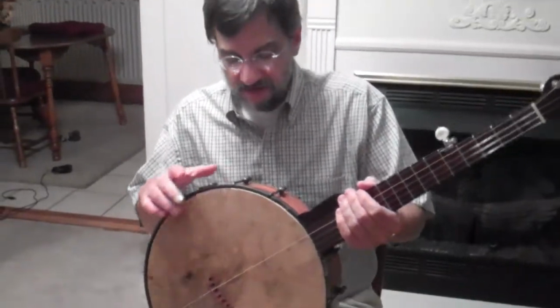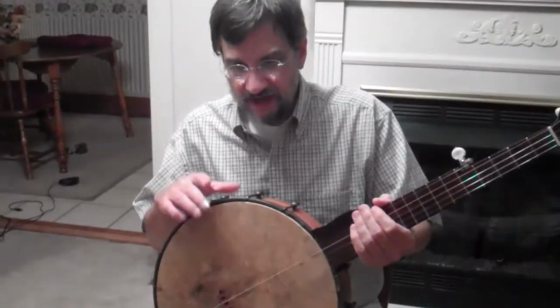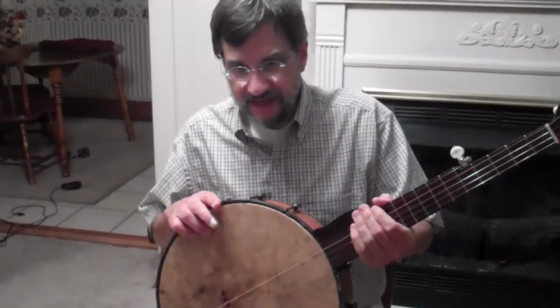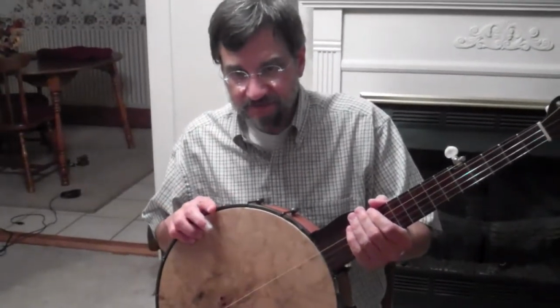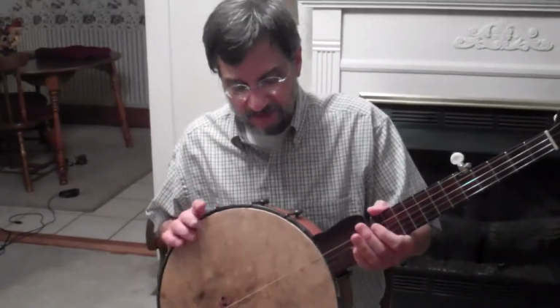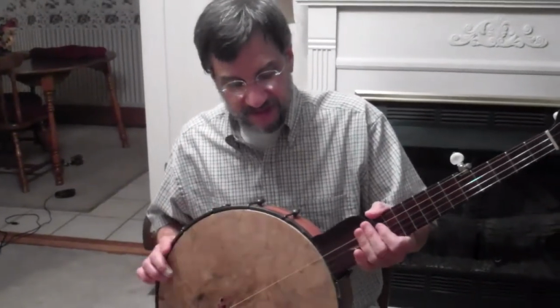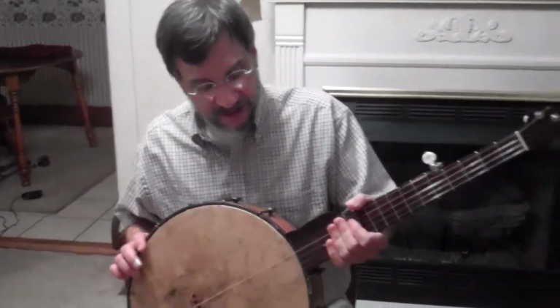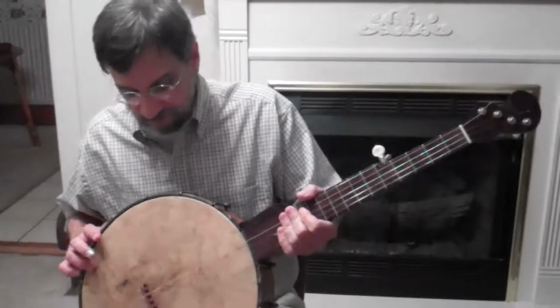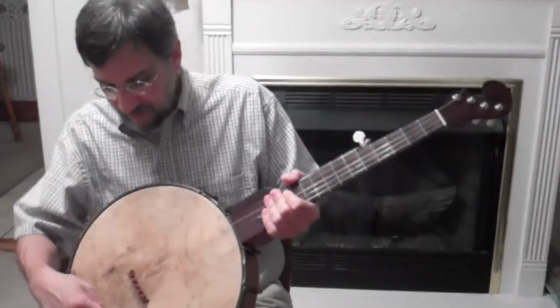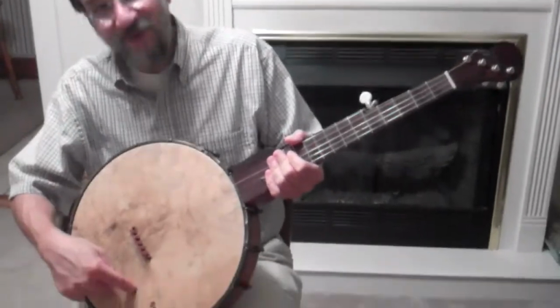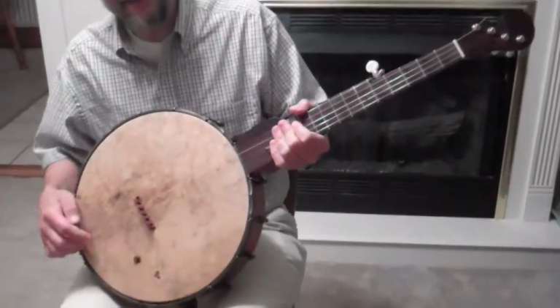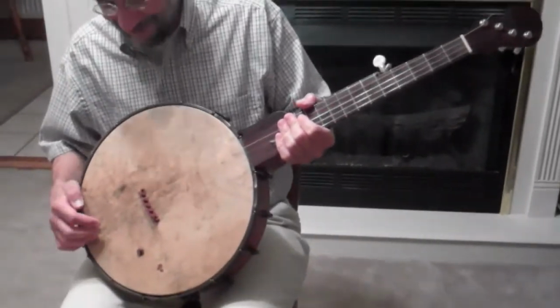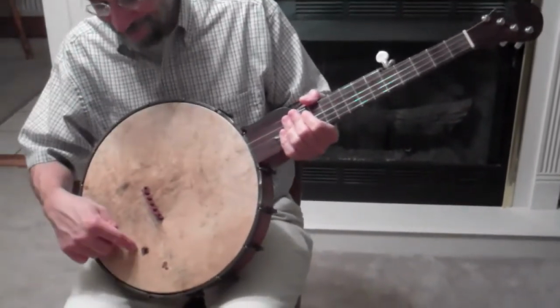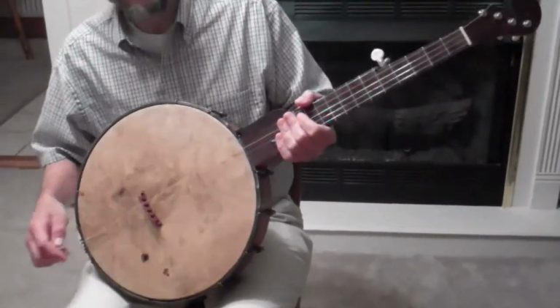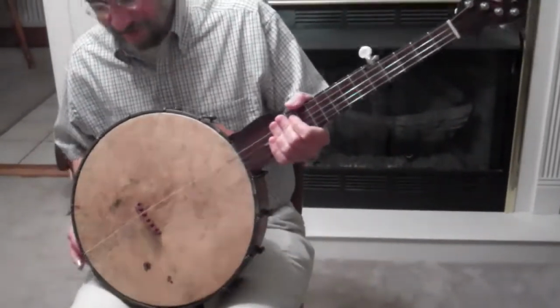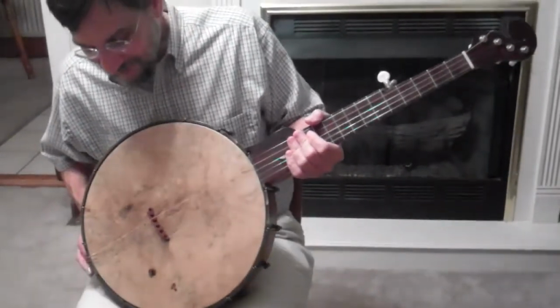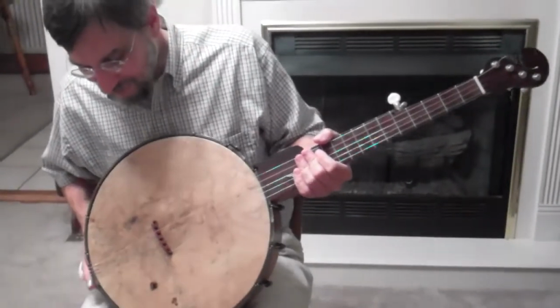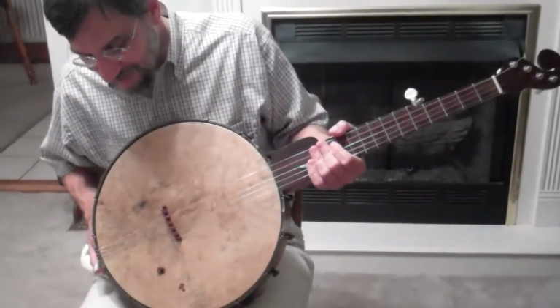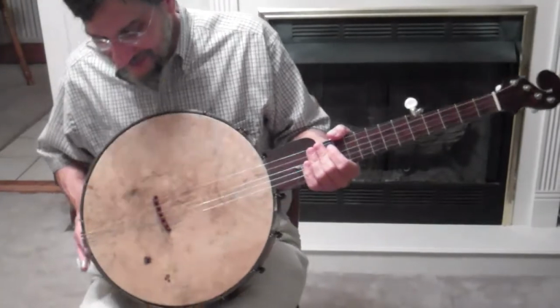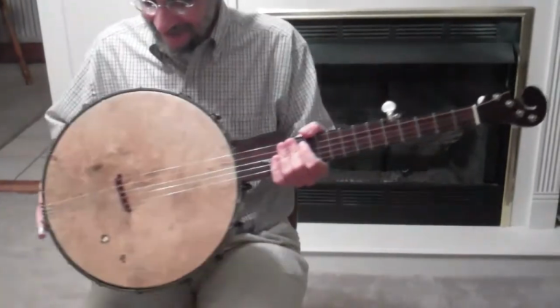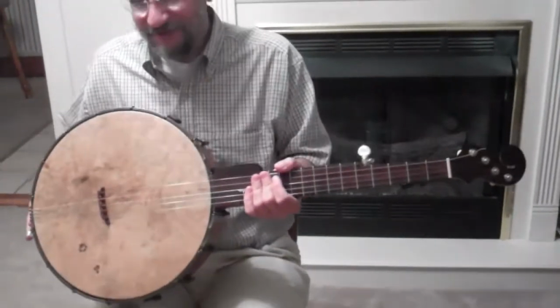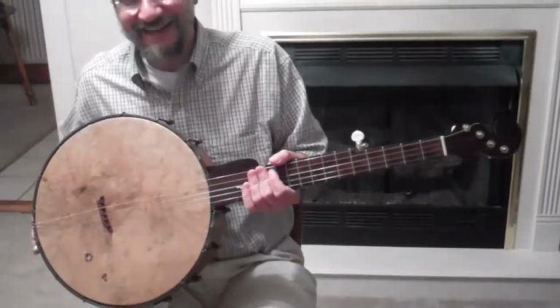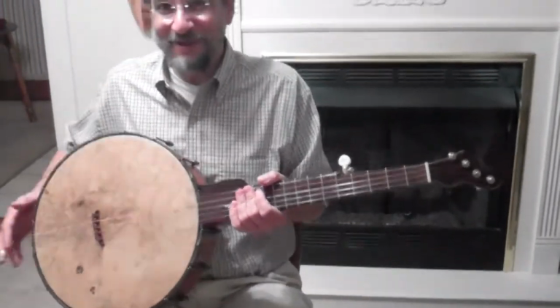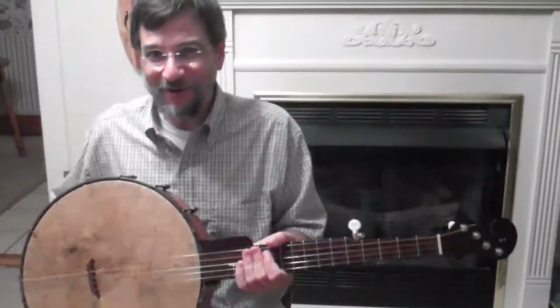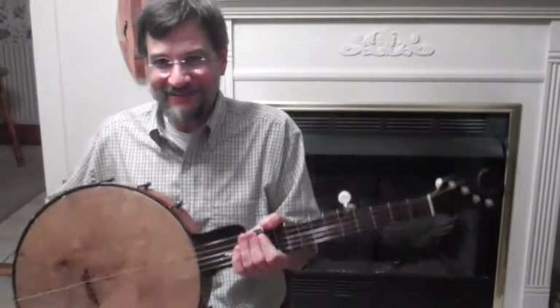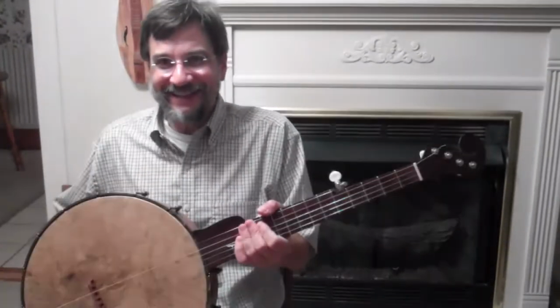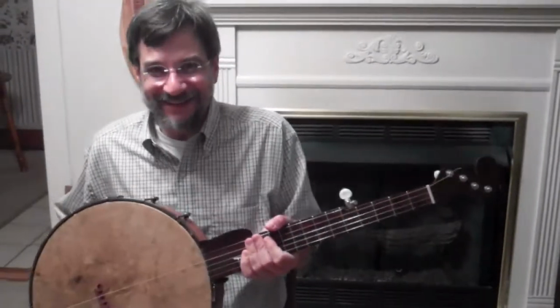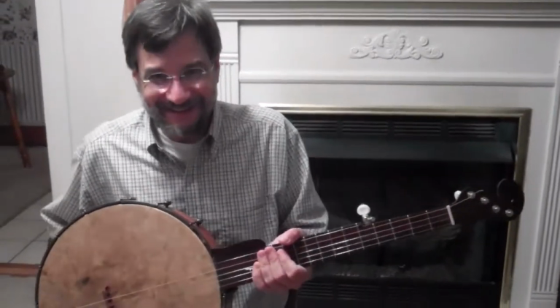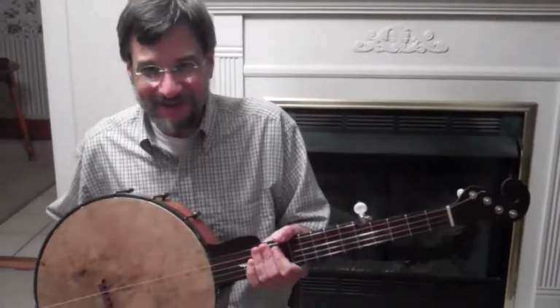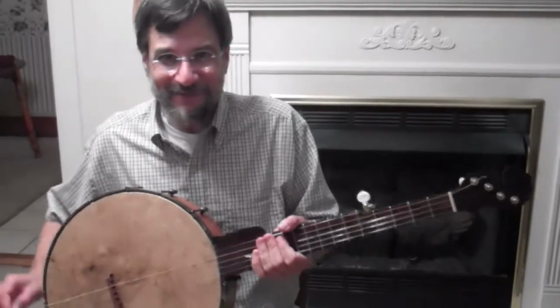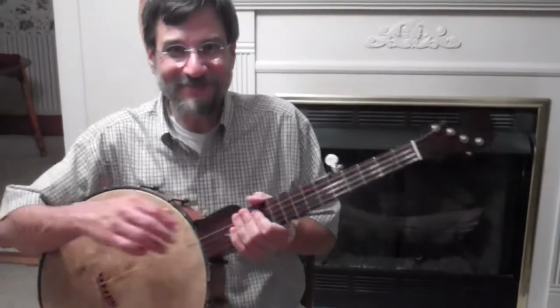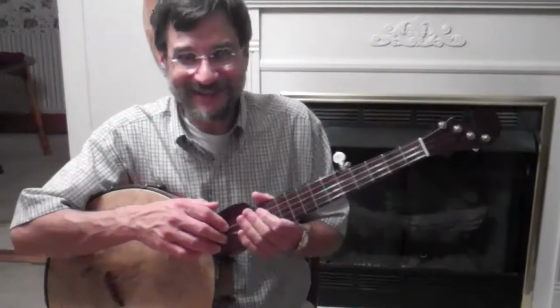It's also got a skin head — I believe it's a deer skin head. It's got a hole in the head, which I think is really cool. I'm not sure what that is, might be a bullet hole. Maybe that's why the deer isn't wearing the head anymore, and this banjo is.